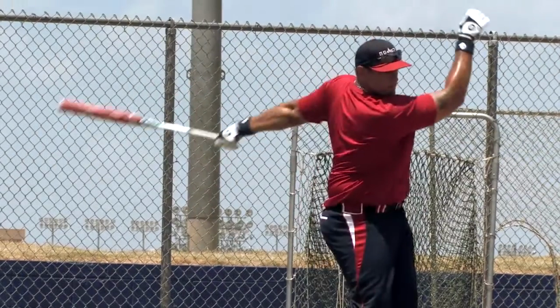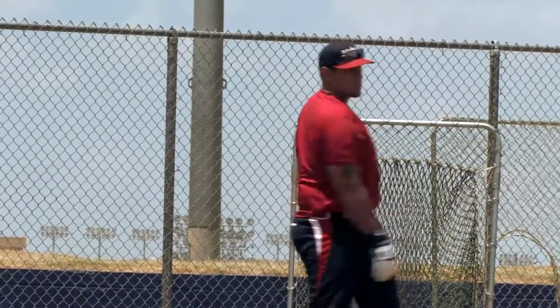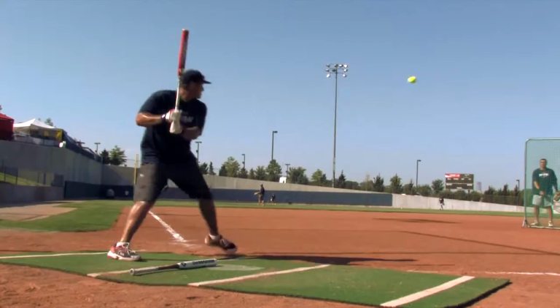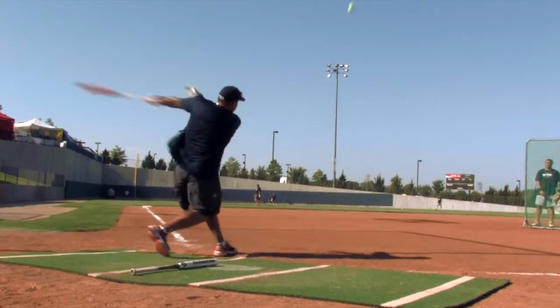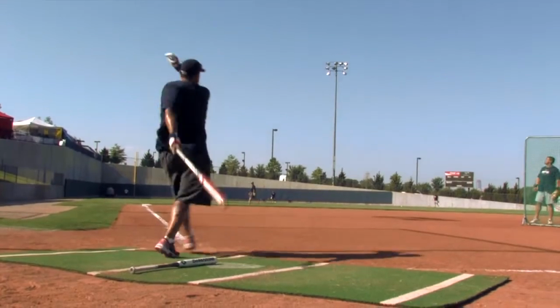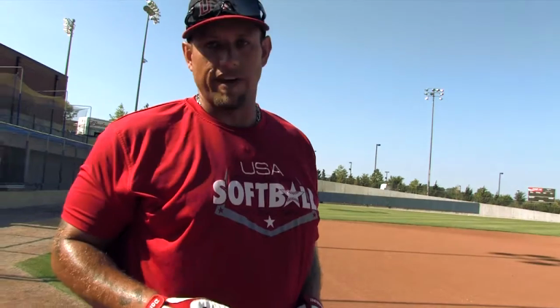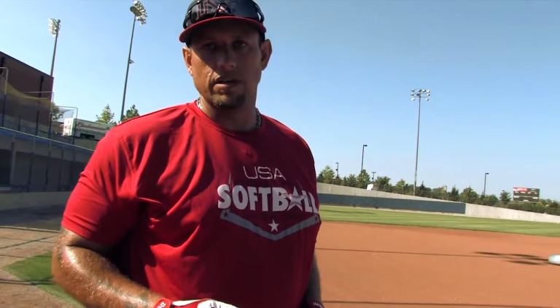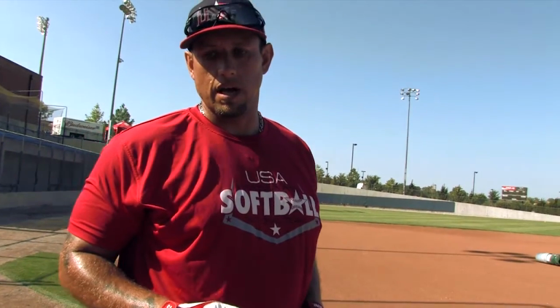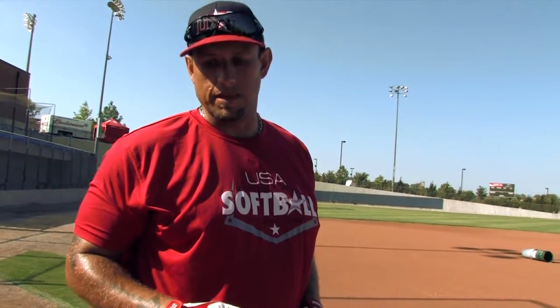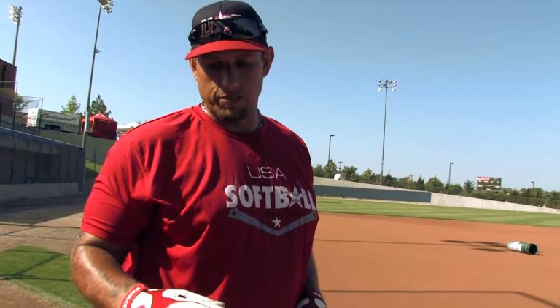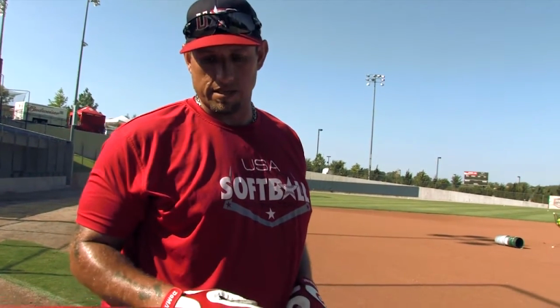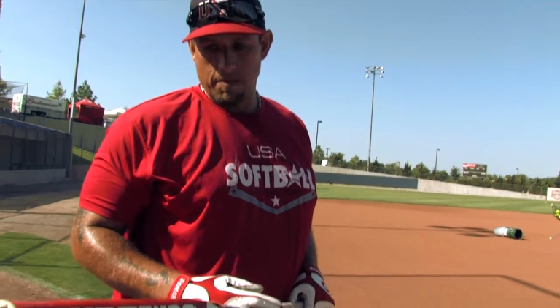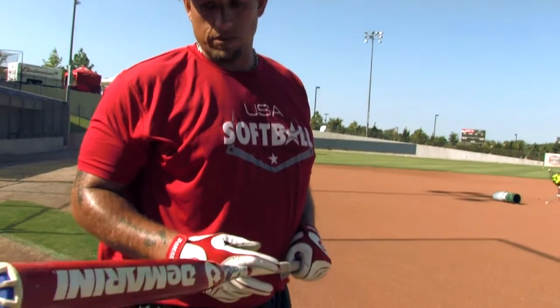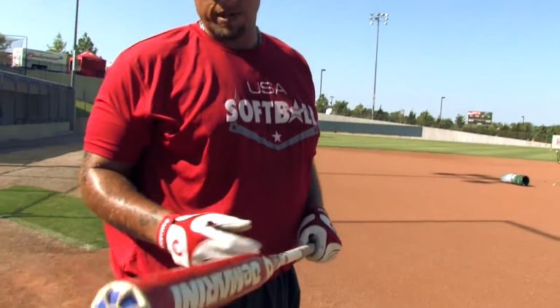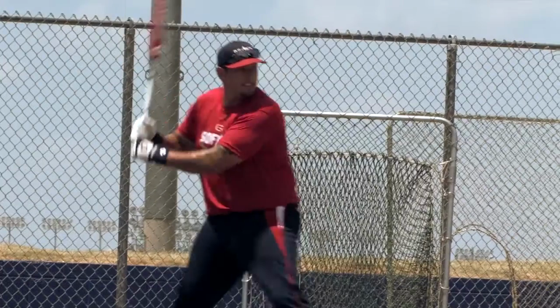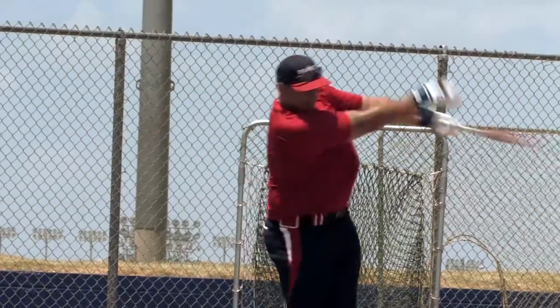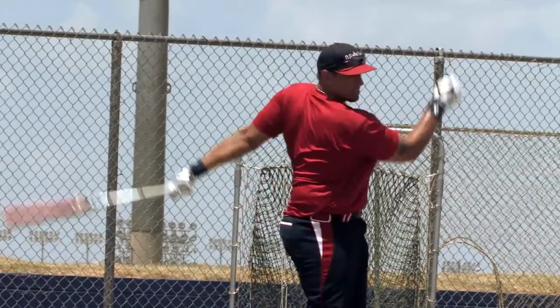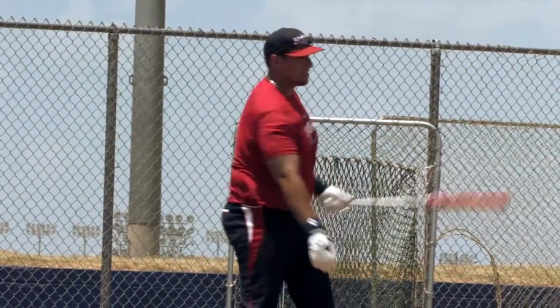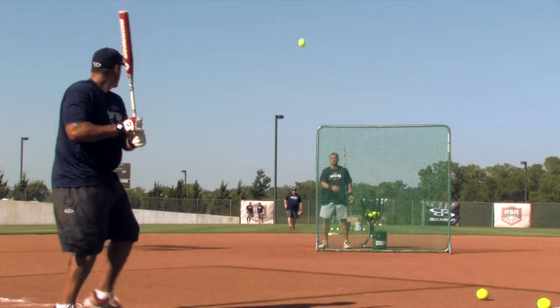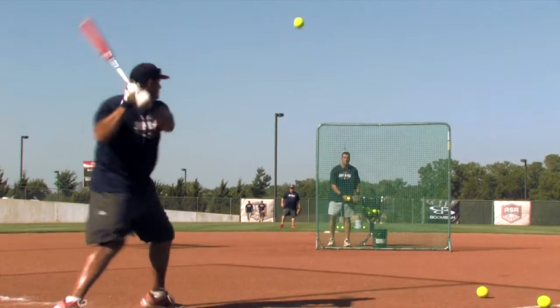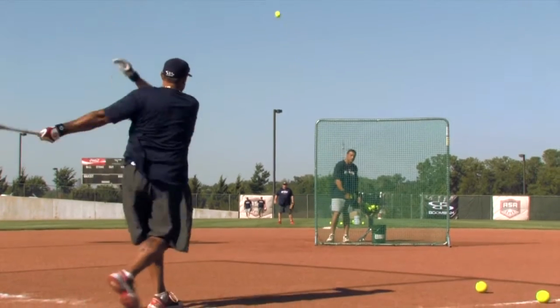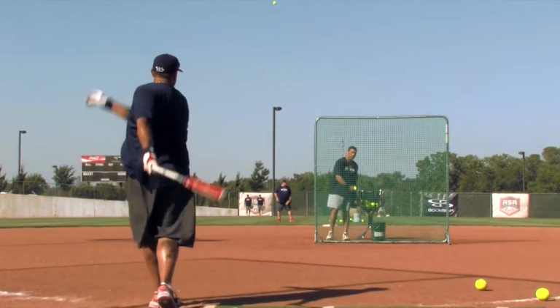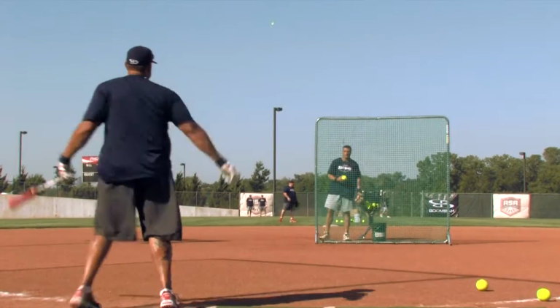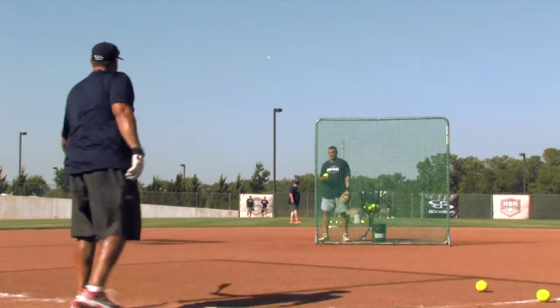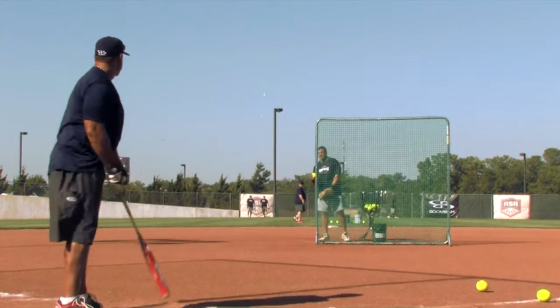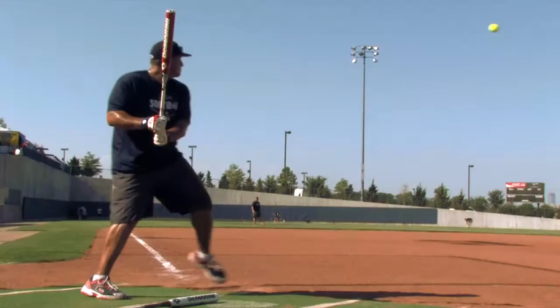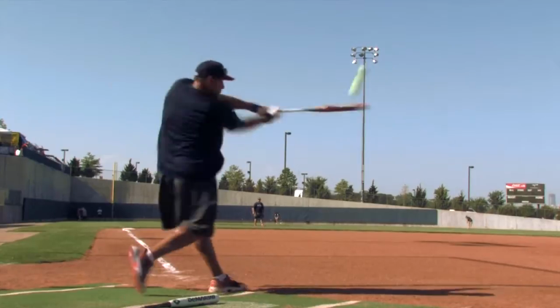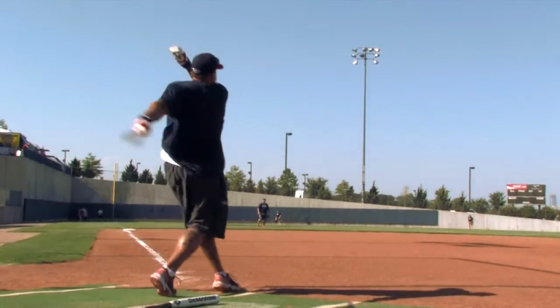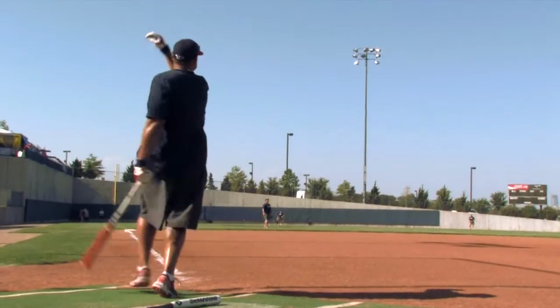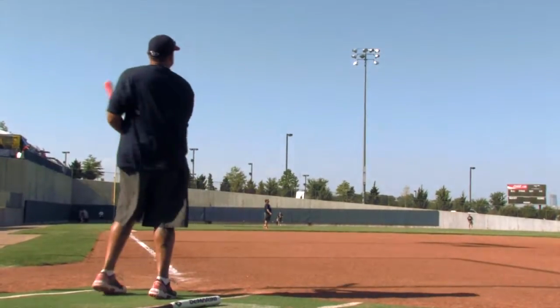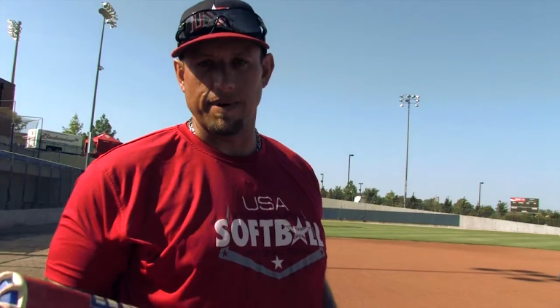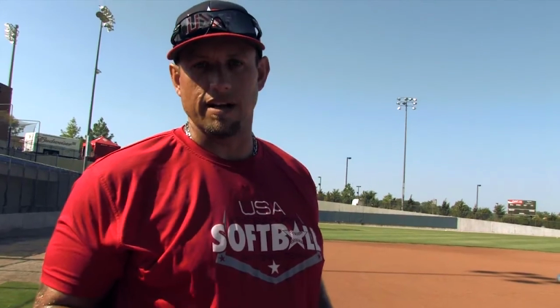The reason why I like this bat is because it's got a stiff handle. It's a two-piece bat with a one-piece feel. A little bit of end load, not much, but it feels great. You can check out this bat at JustBats.com.